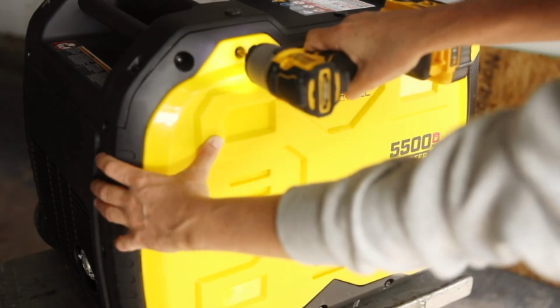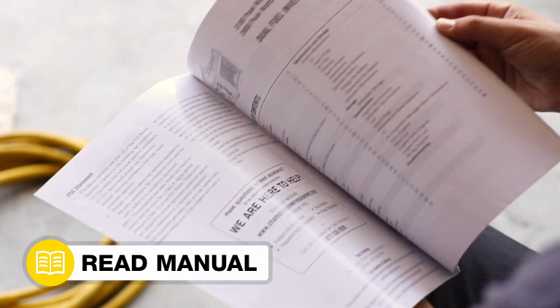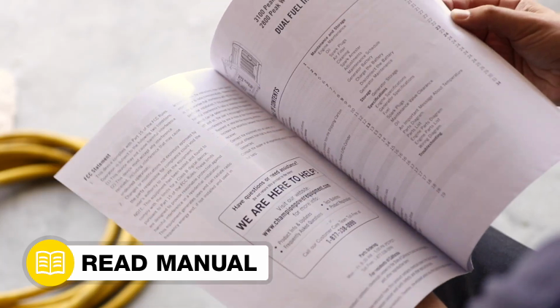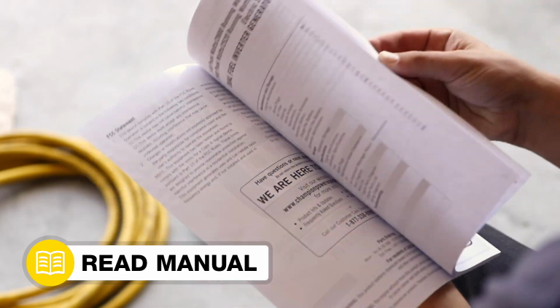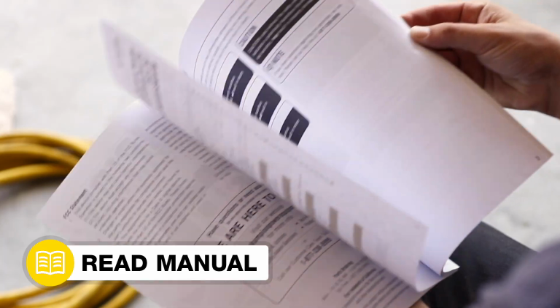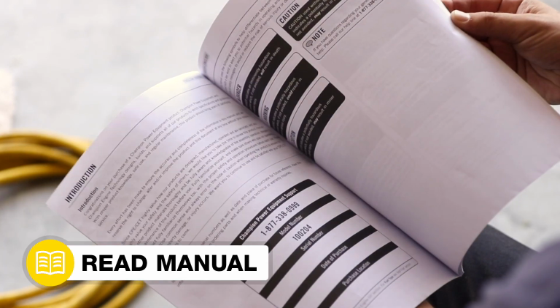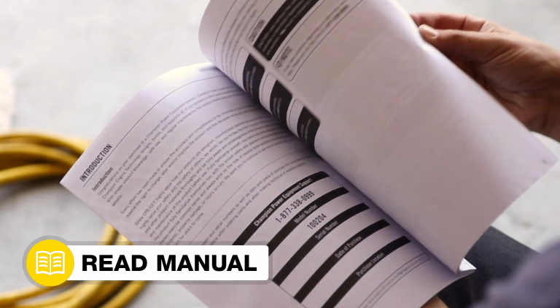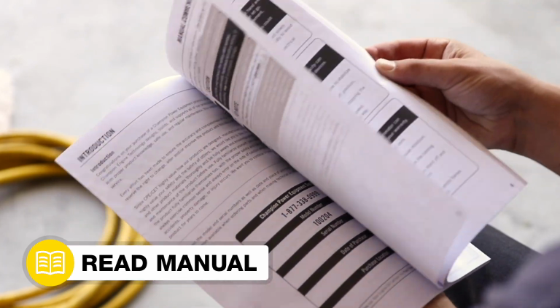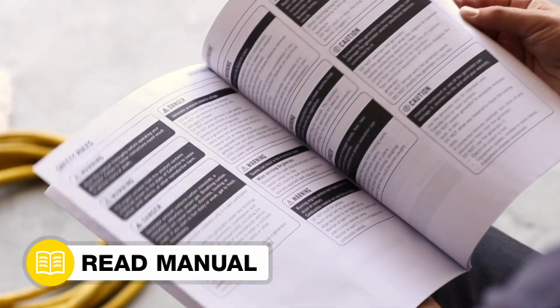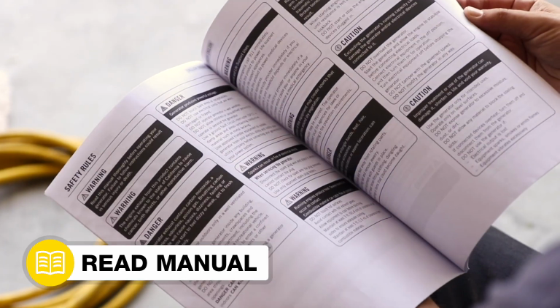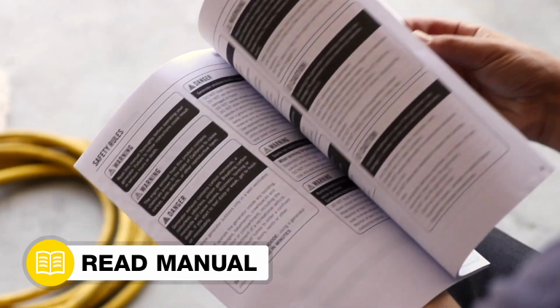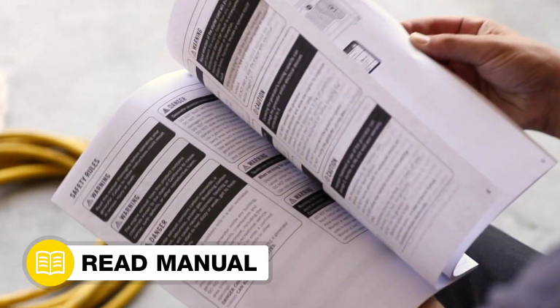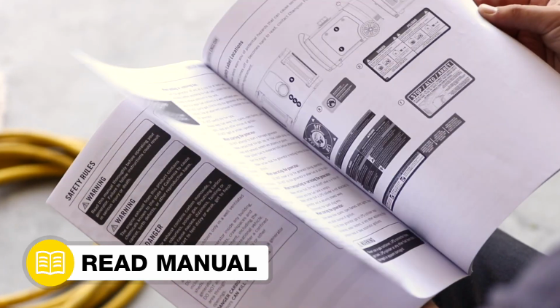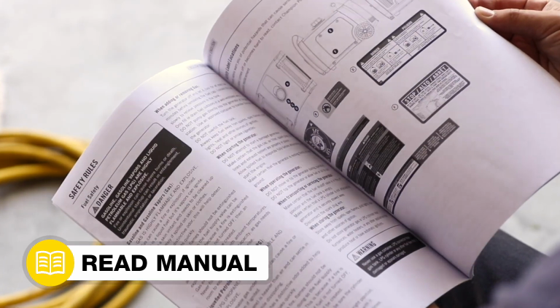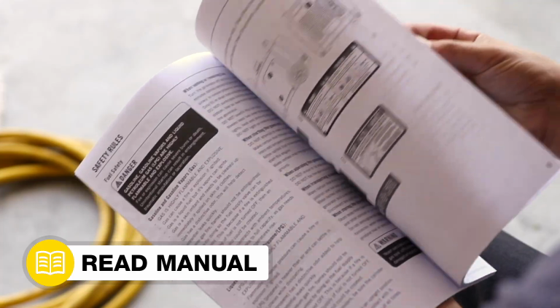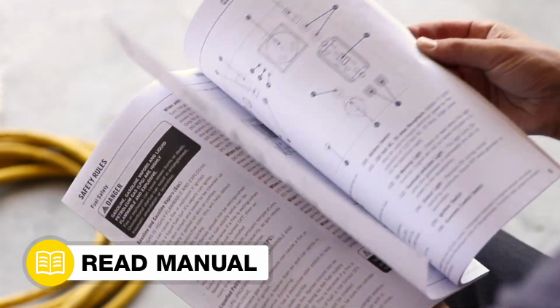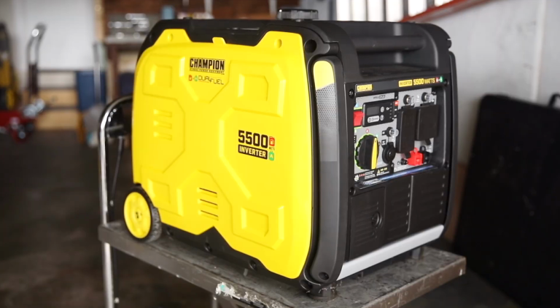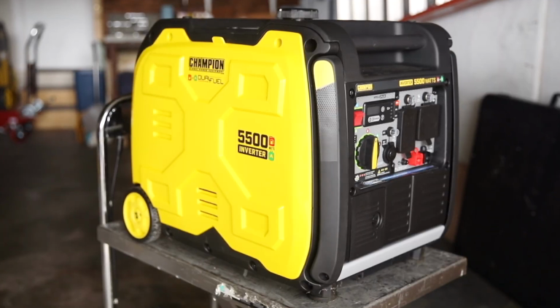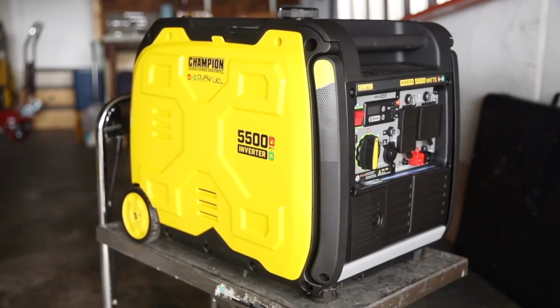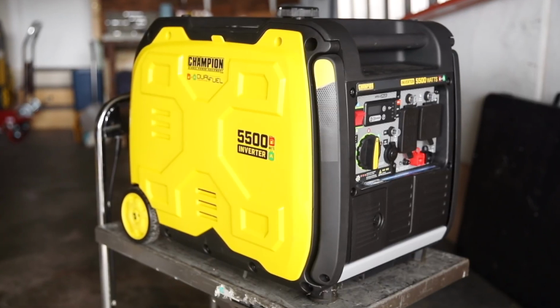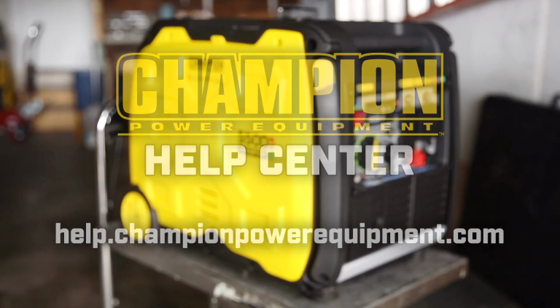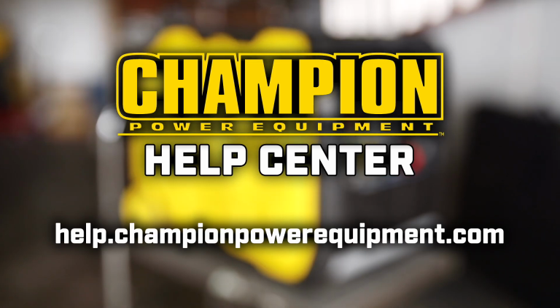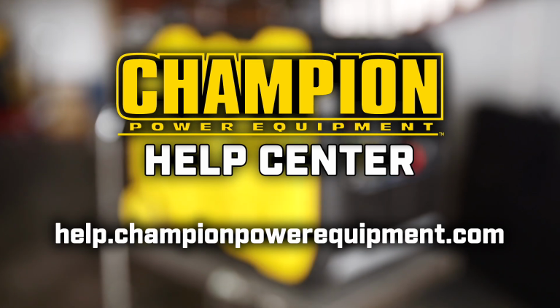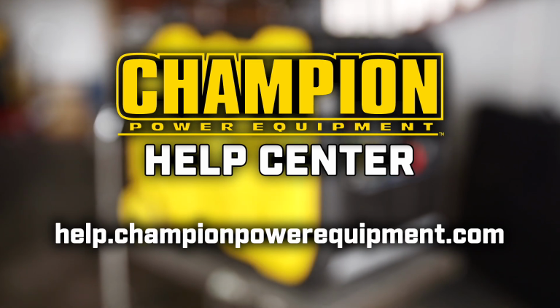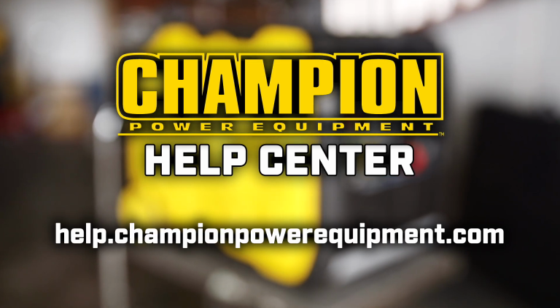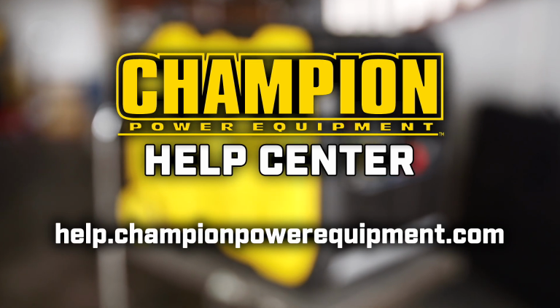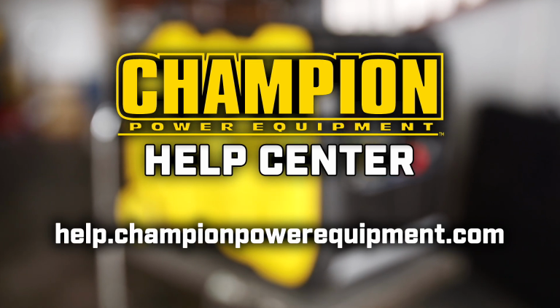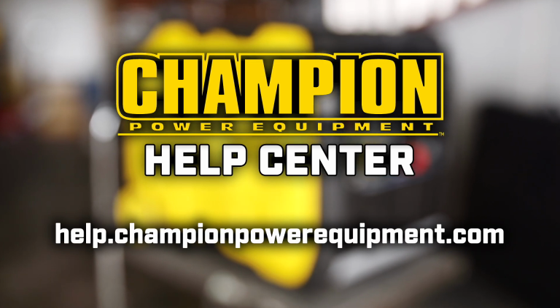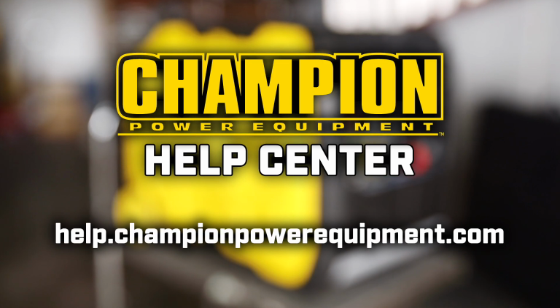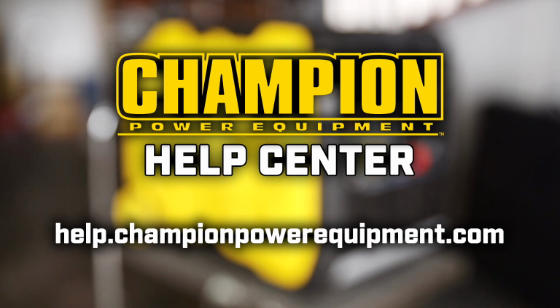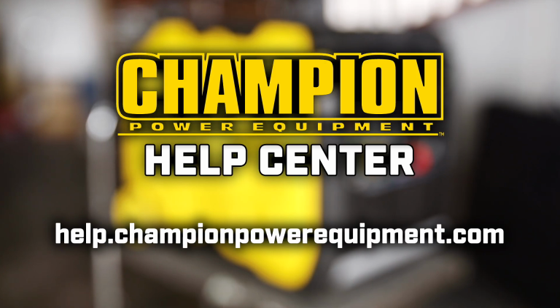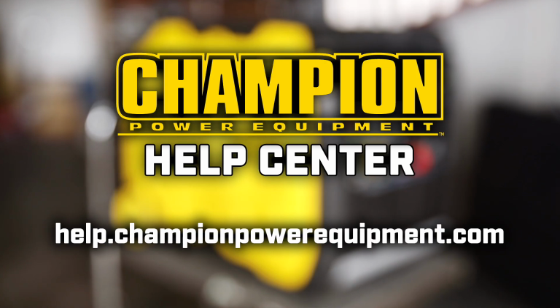Your starter replacement is complete. Always follow the safety, operation, and maintenance instructions in your operator's manual. For more help guides, visit the Champion Help Center at help.championpowerequipment.com.